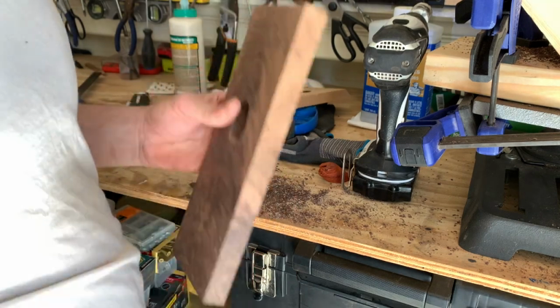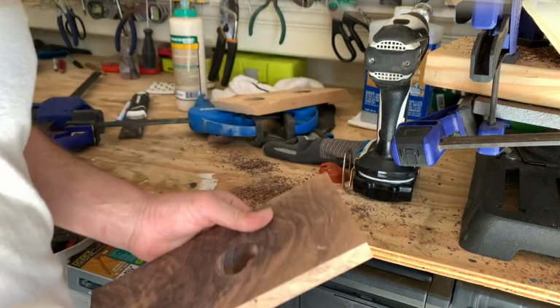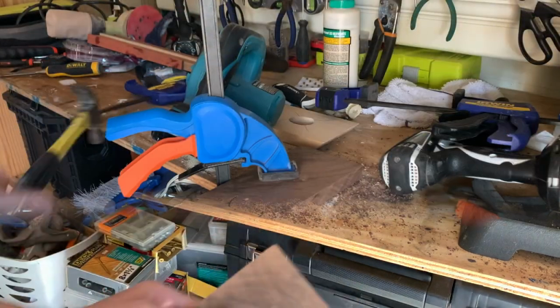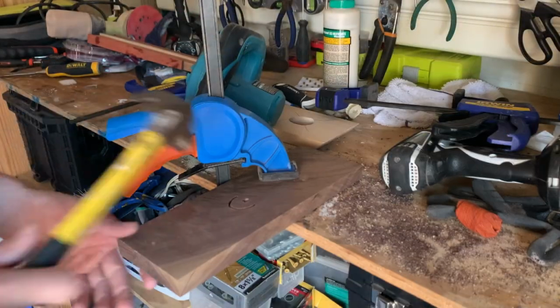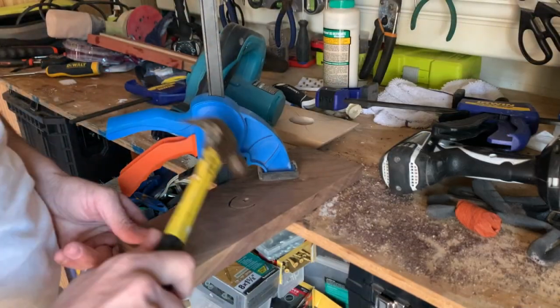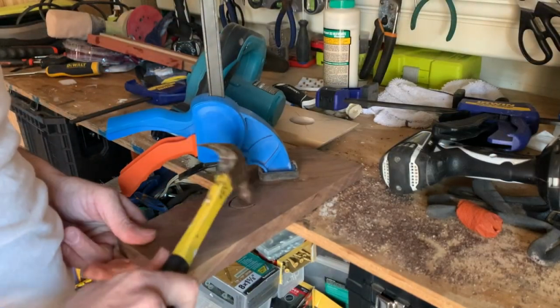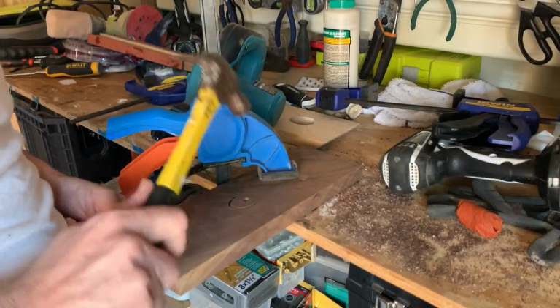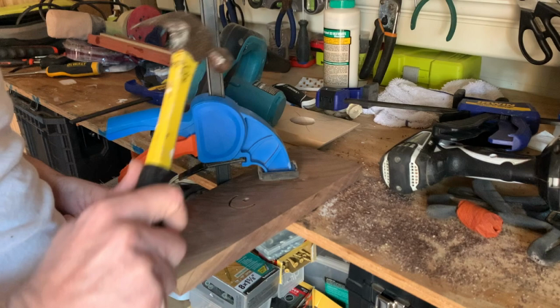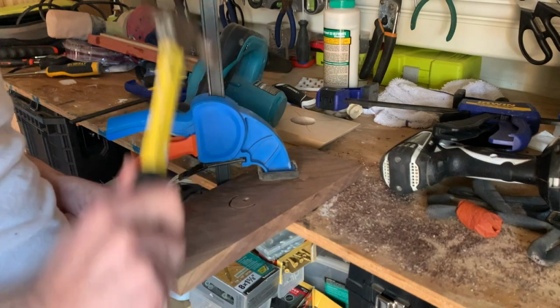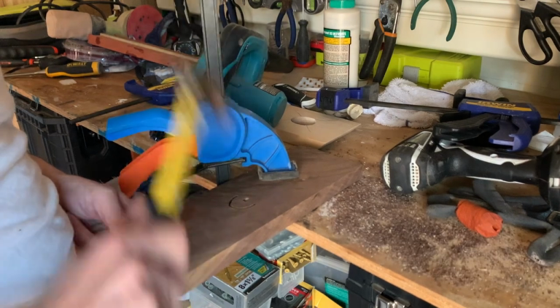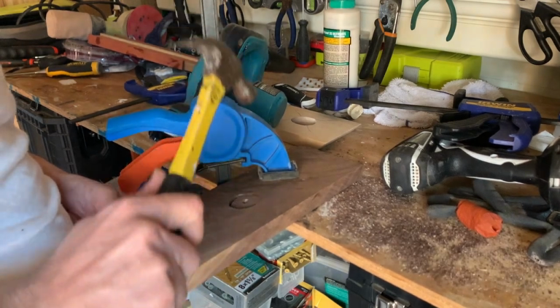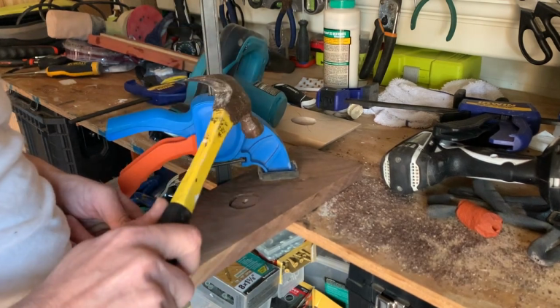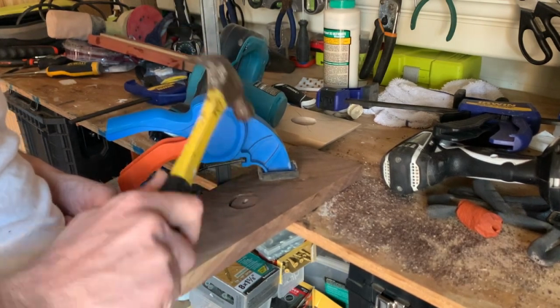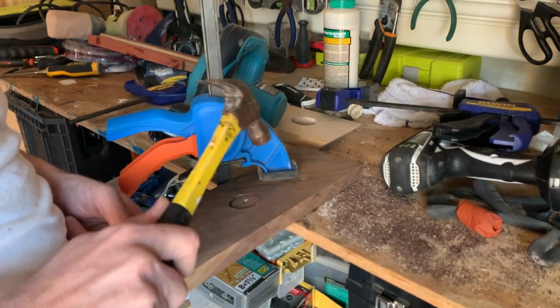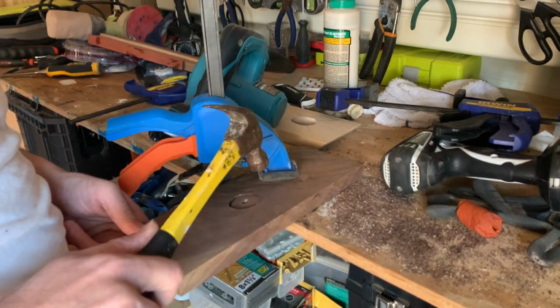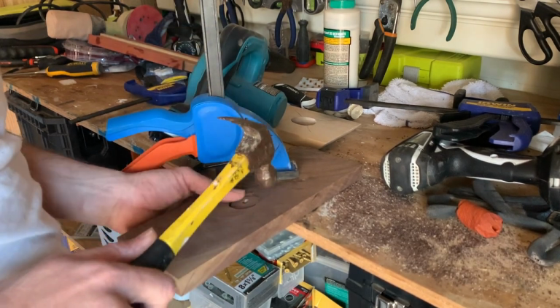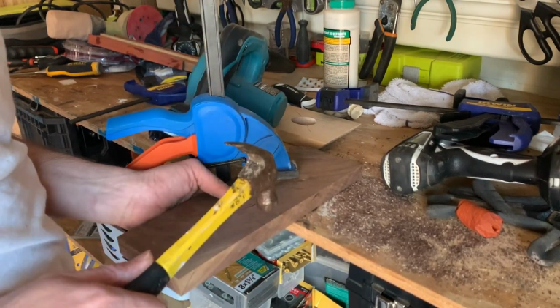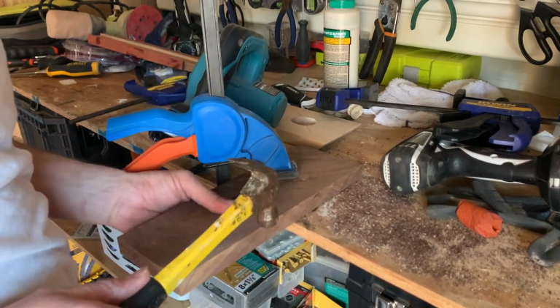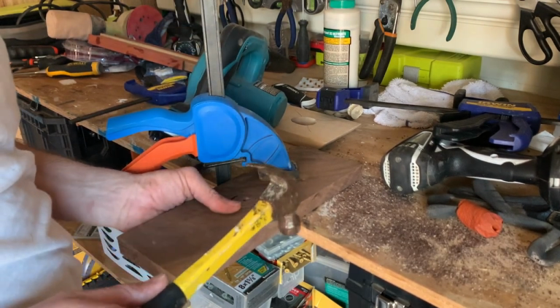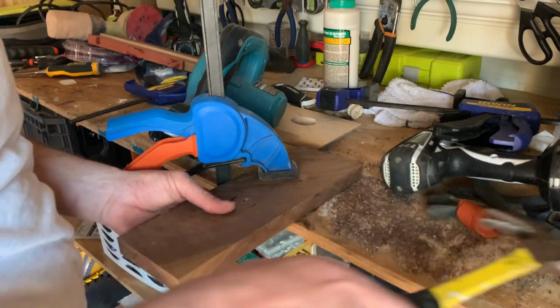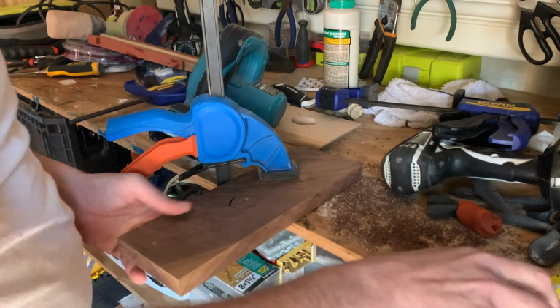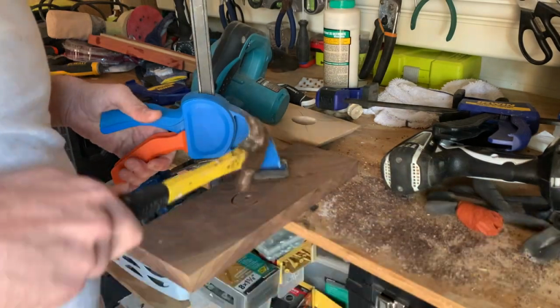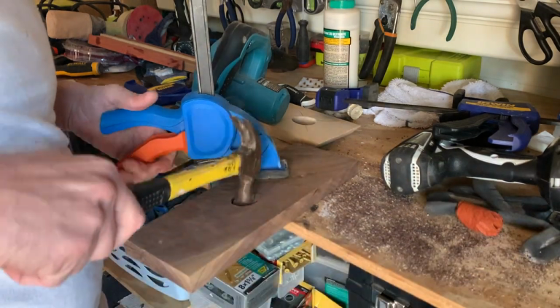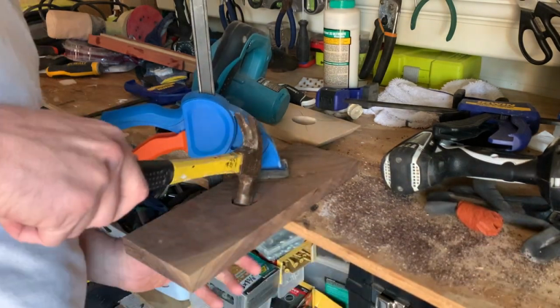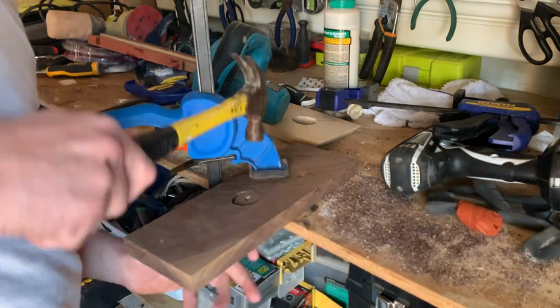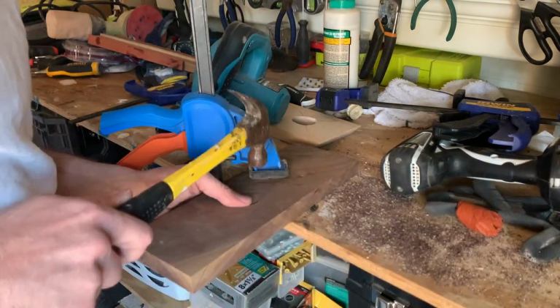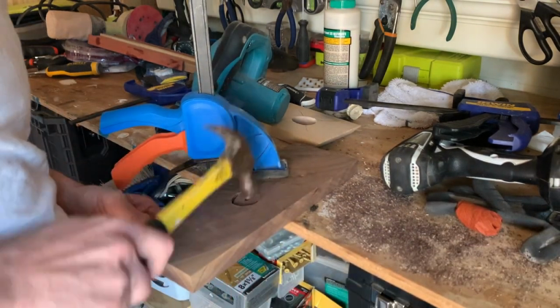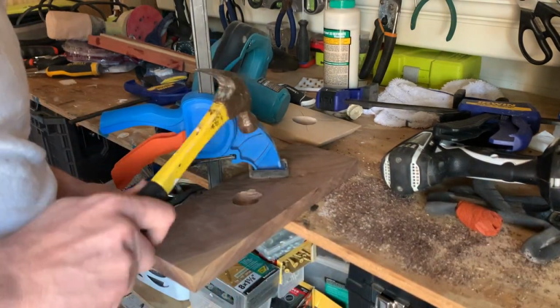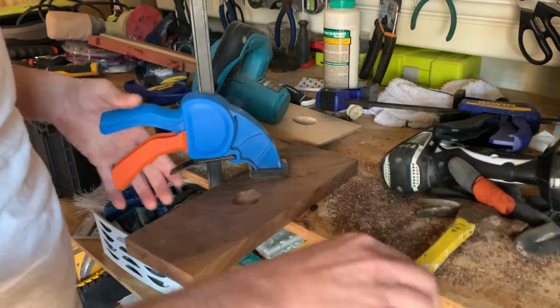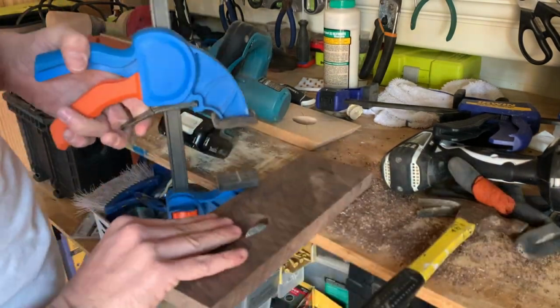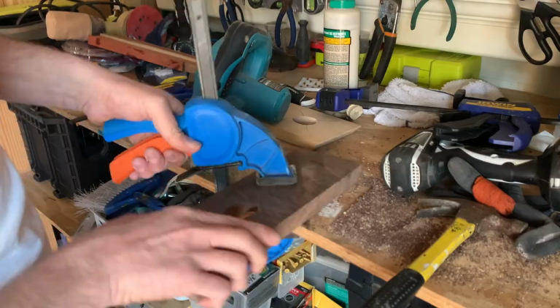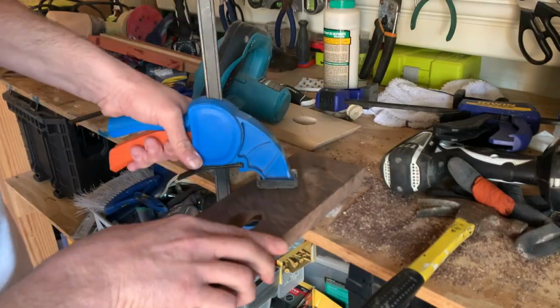I can't wait to show you something you shouldn't do, so I'll go ahead and get to that now. That is beating on your work piece with a hammer to try to get it to break out of there. I got lucky and was able to save this one, but I cracked a different one, which was very saddening because at this point these pieces are starting to look pretty nice.